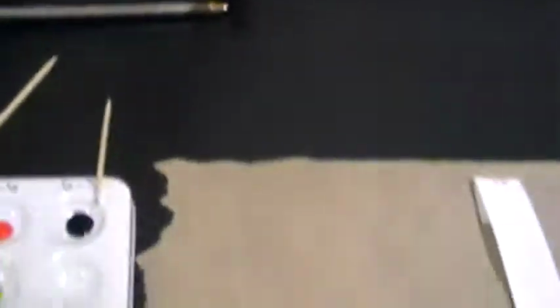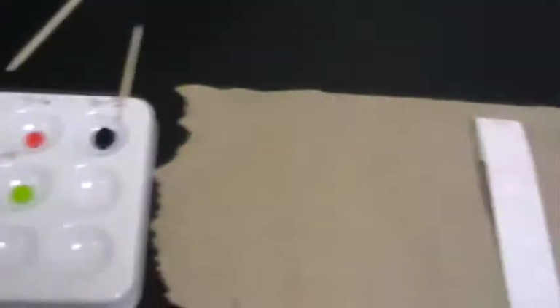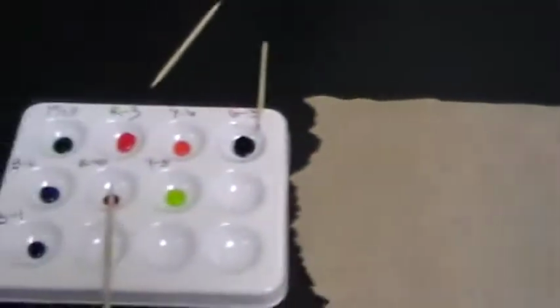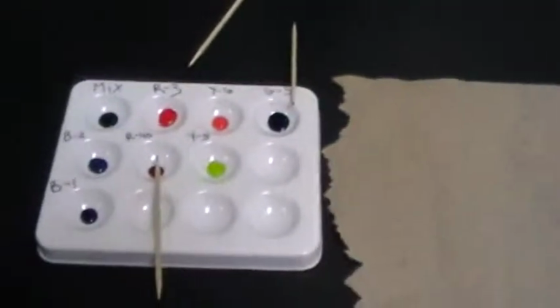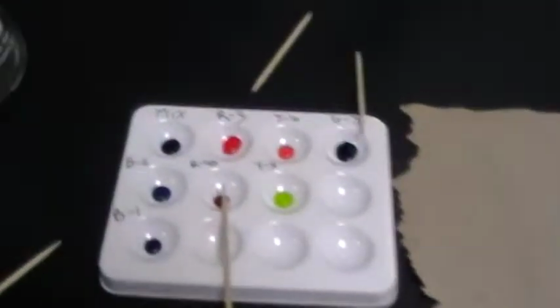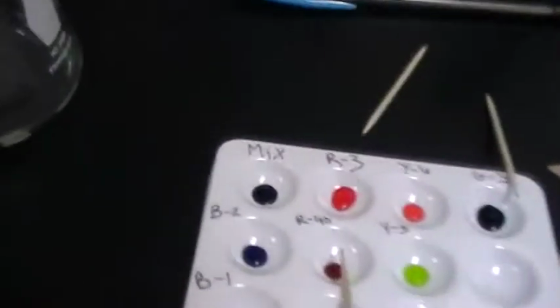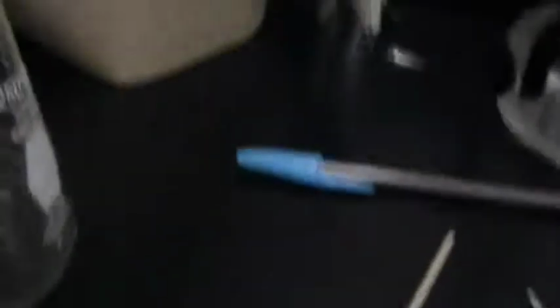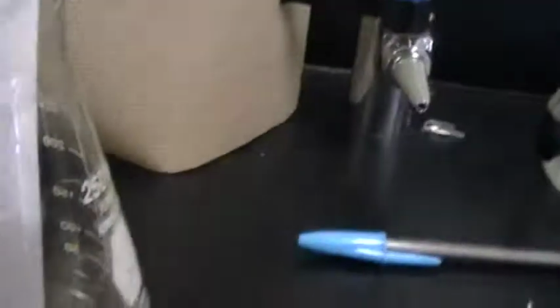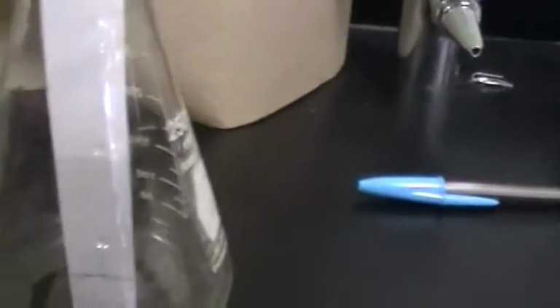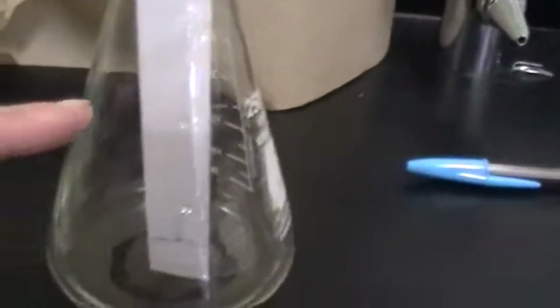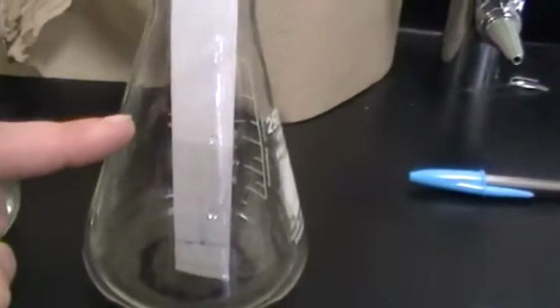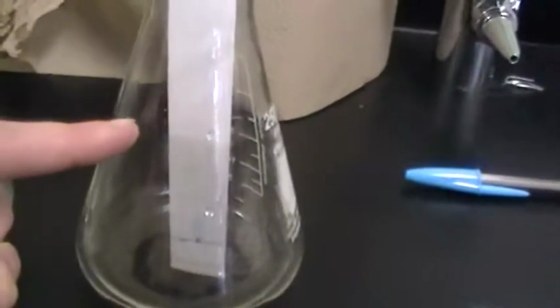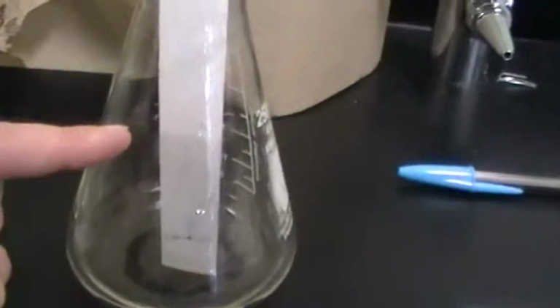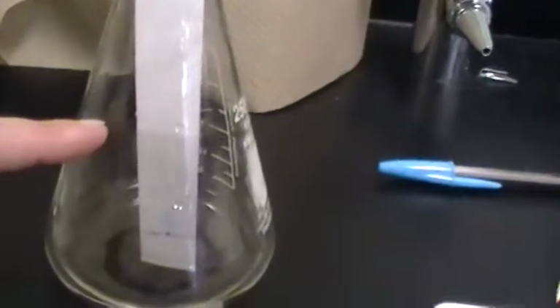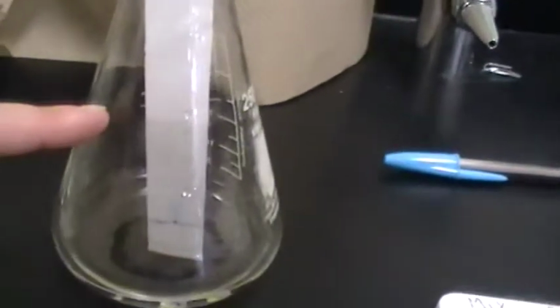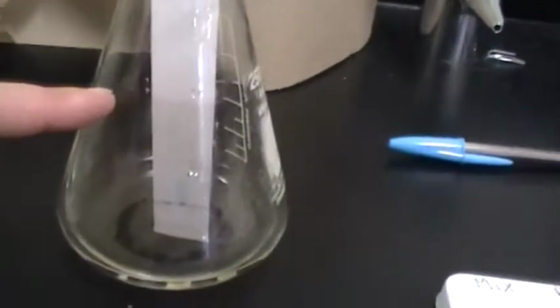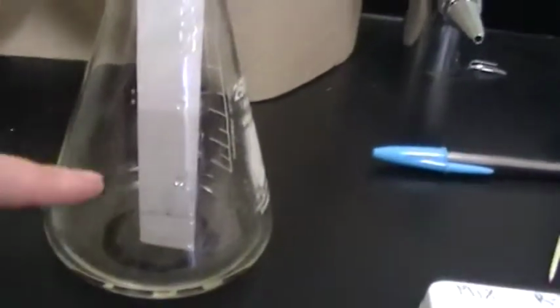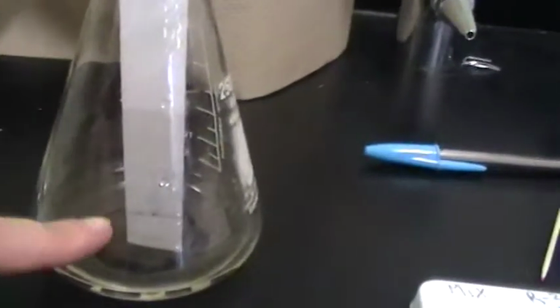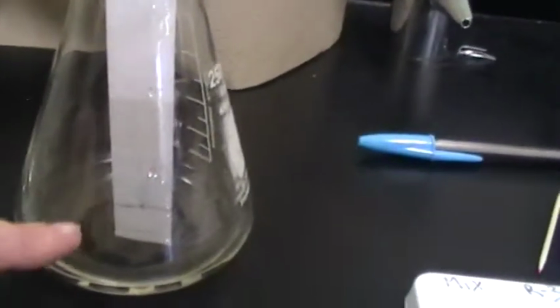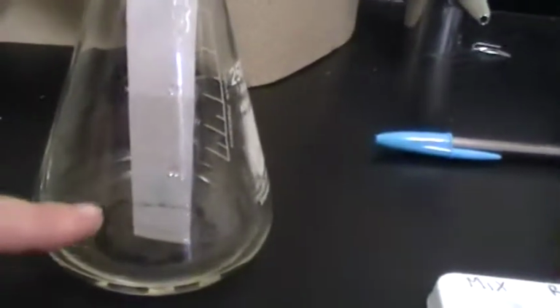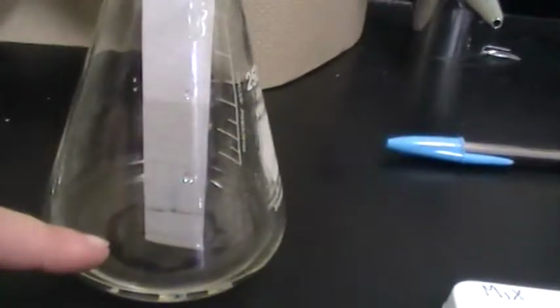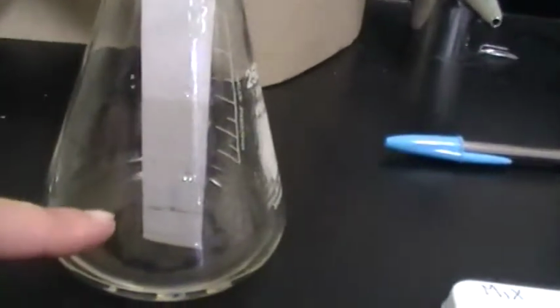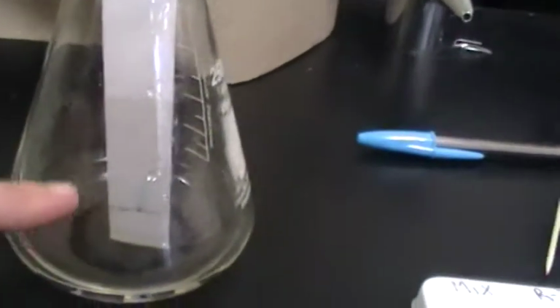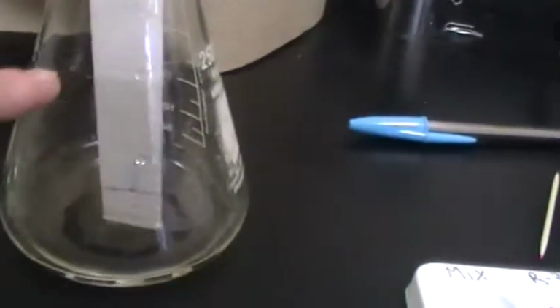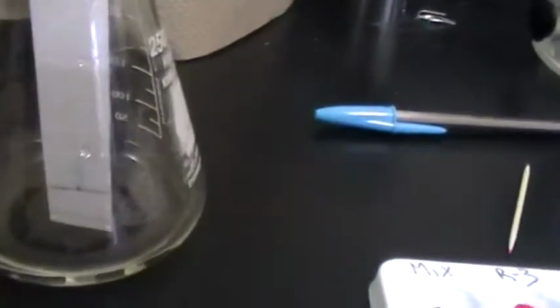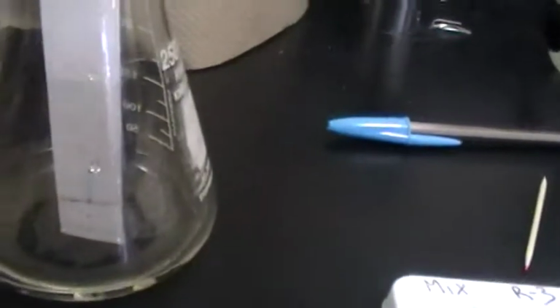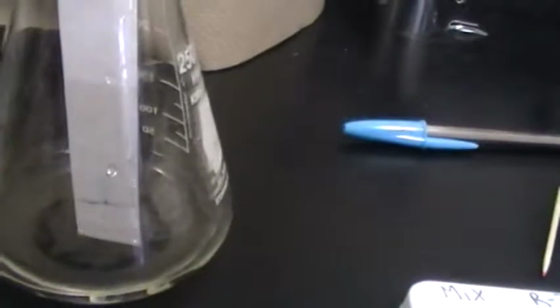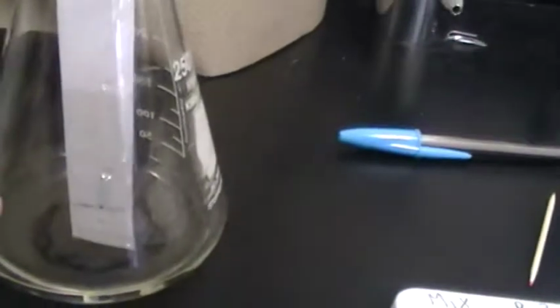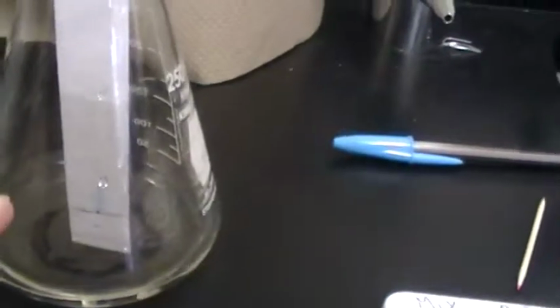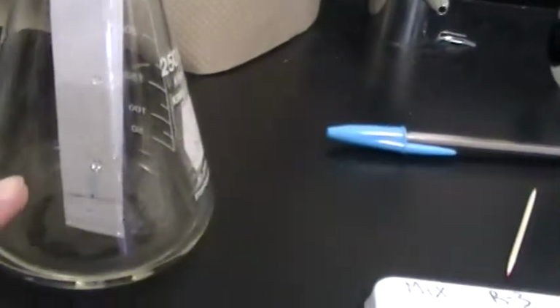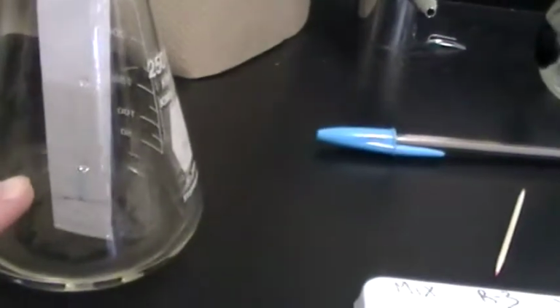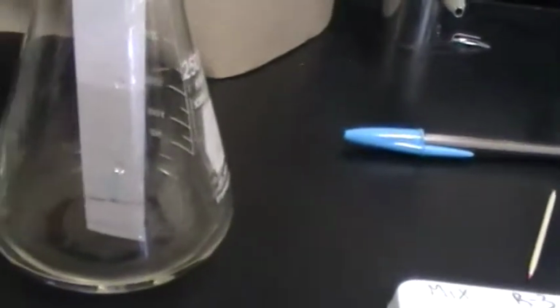And then we have — look — here we have our solvent front so far, if you can see it. It's kind of darker. And then here we have our solvent going up. And then there's our dye right there — the blue spot.